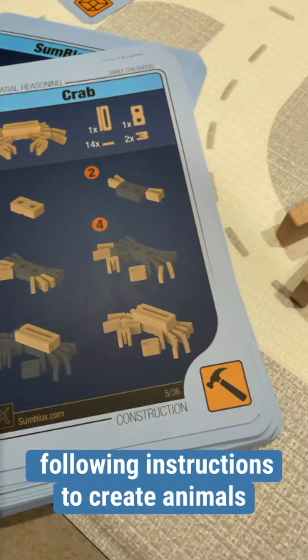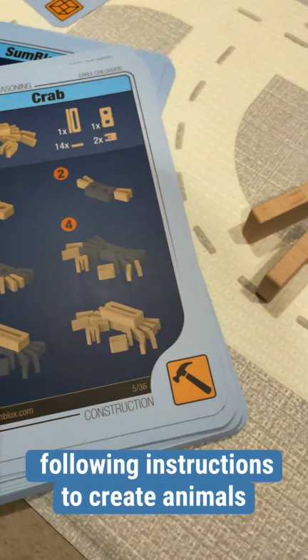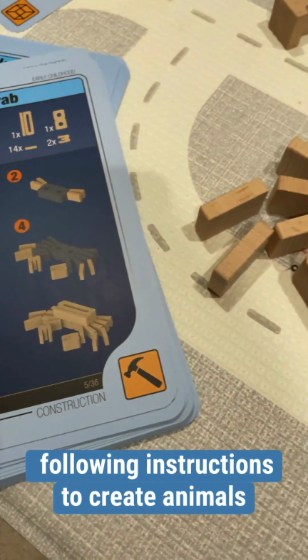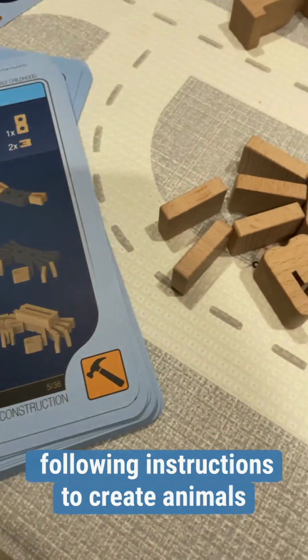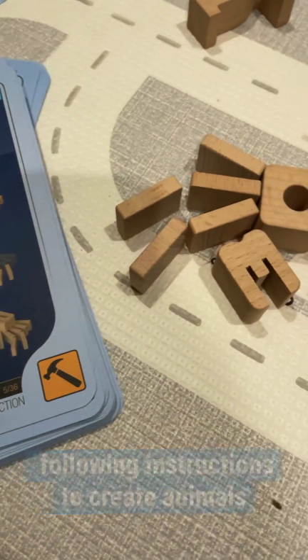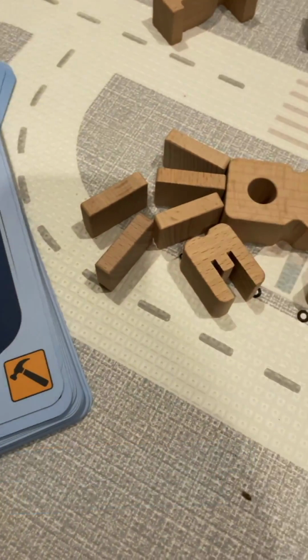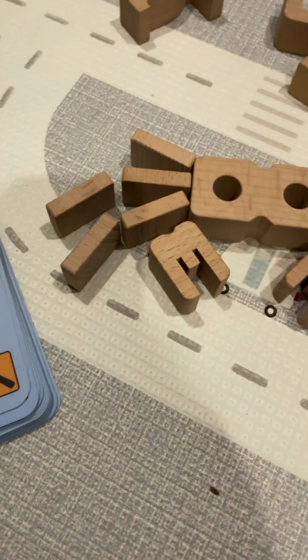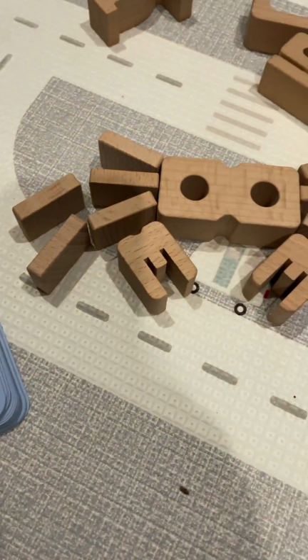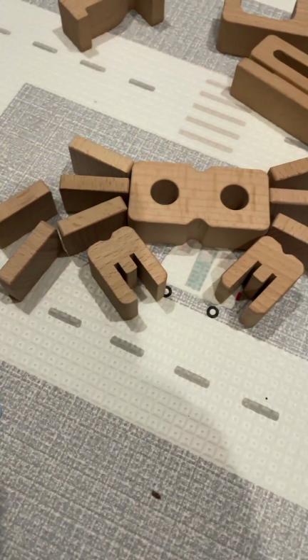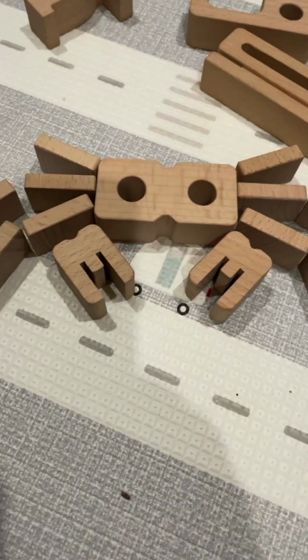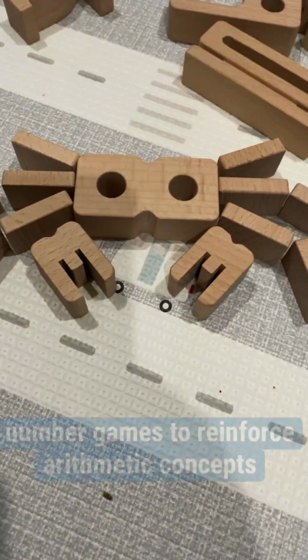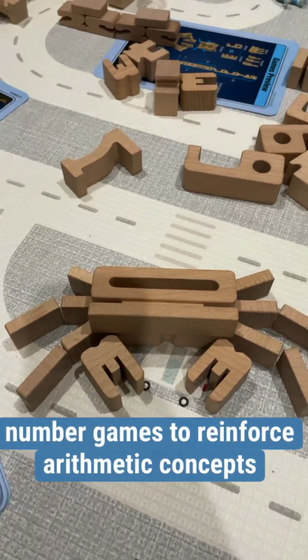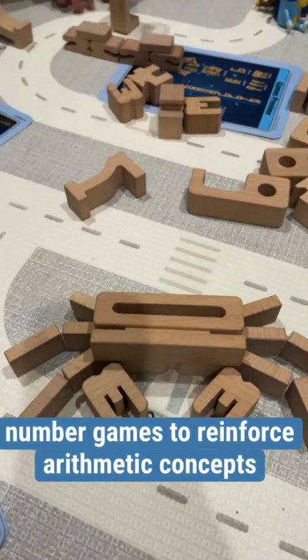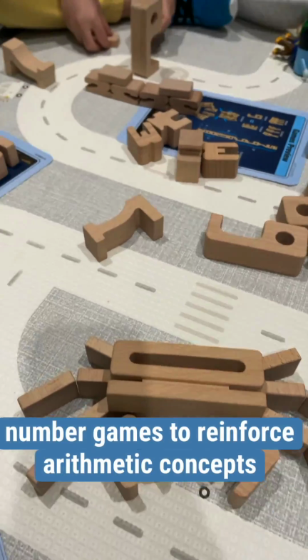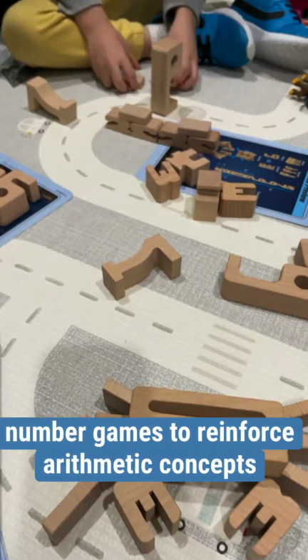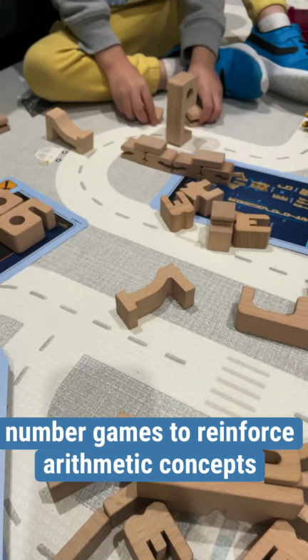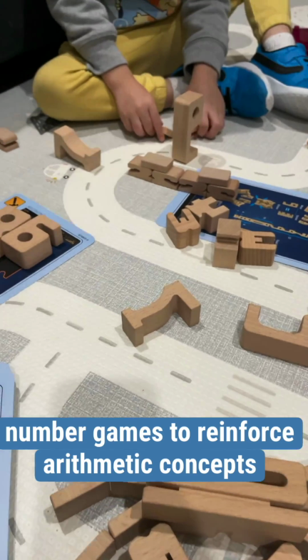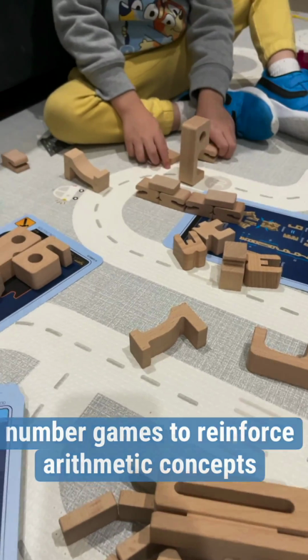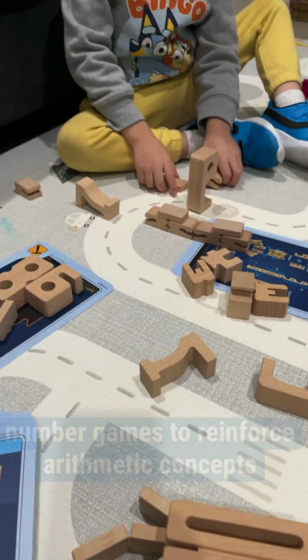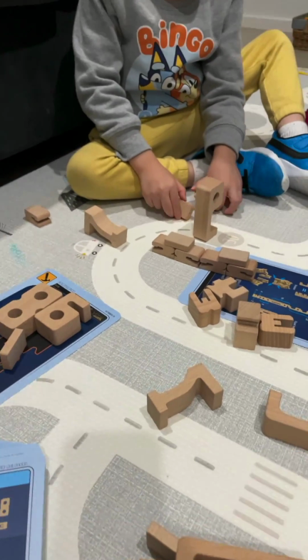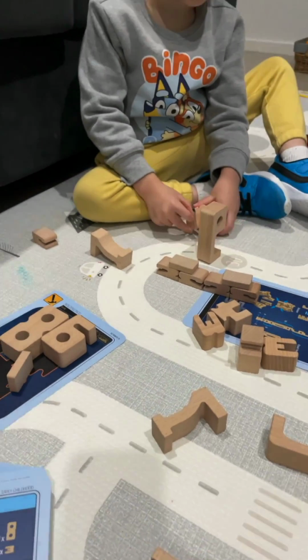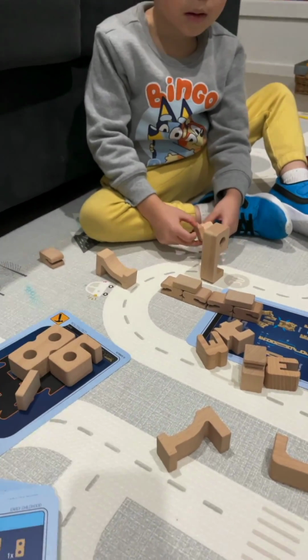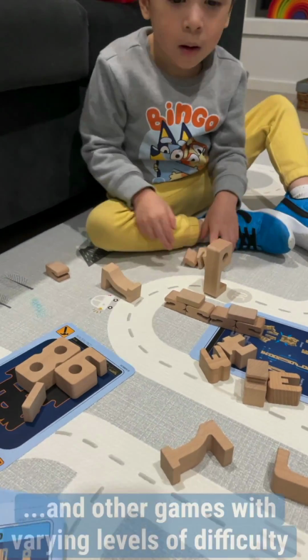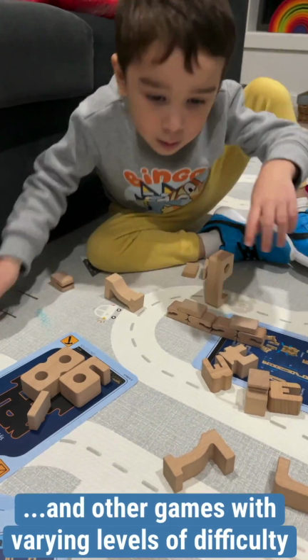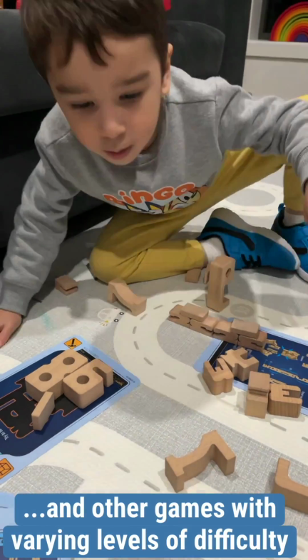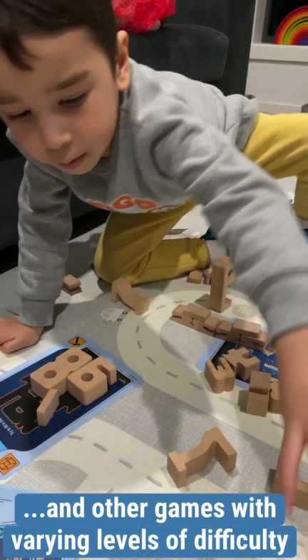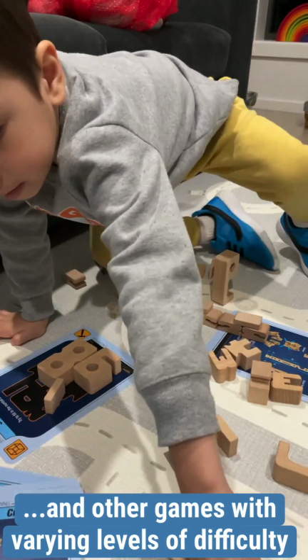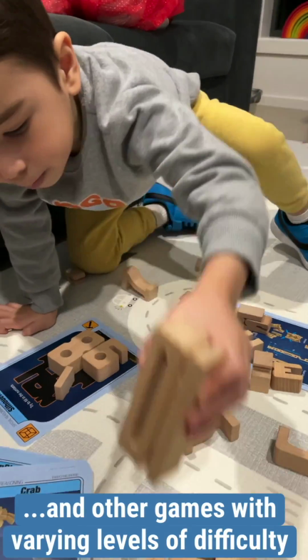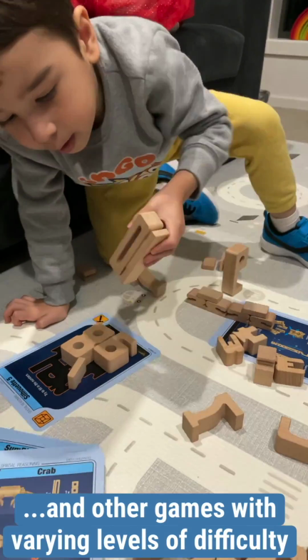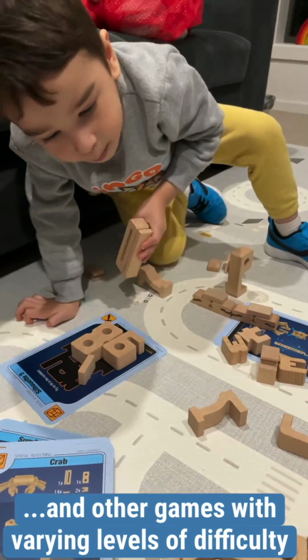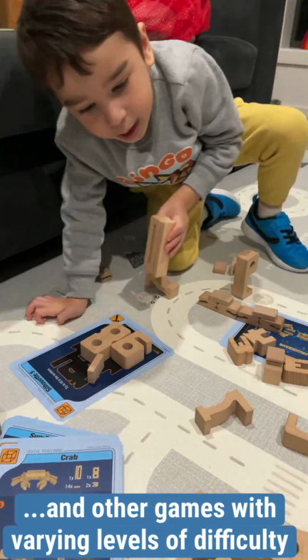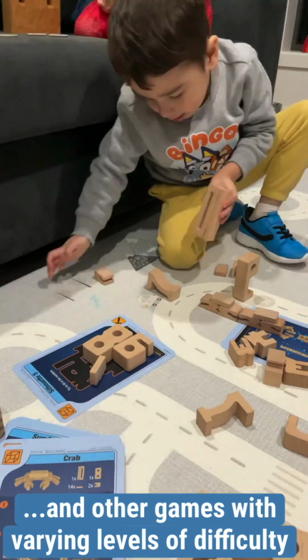There is a number wall game to reinforce arithmetic concepts and other games with varying levels of arithmetic lessons embedded for older kids.